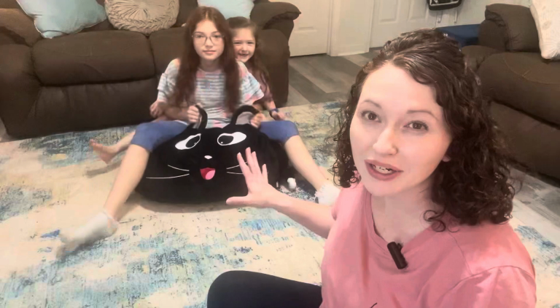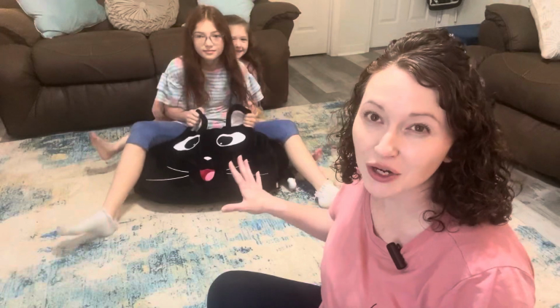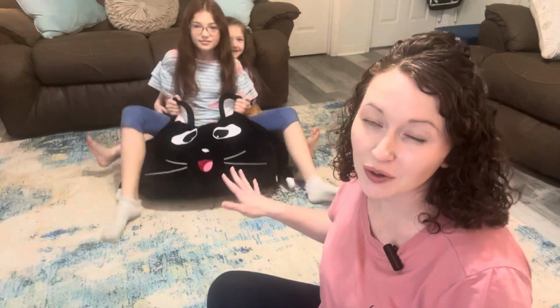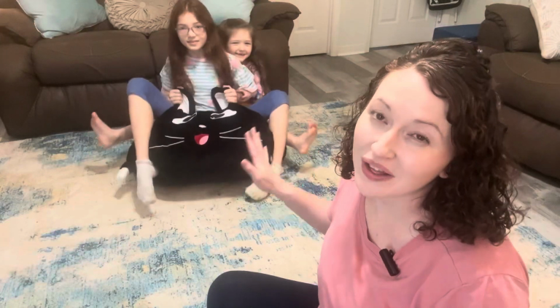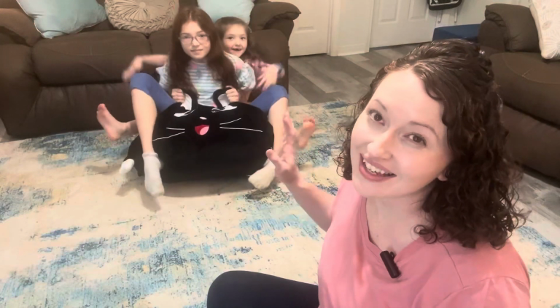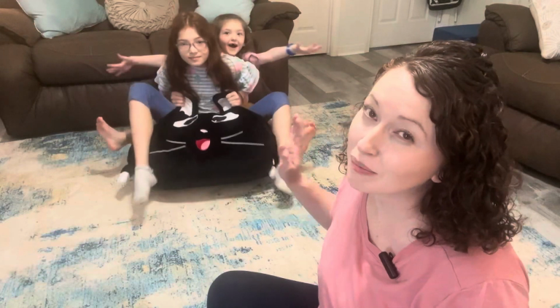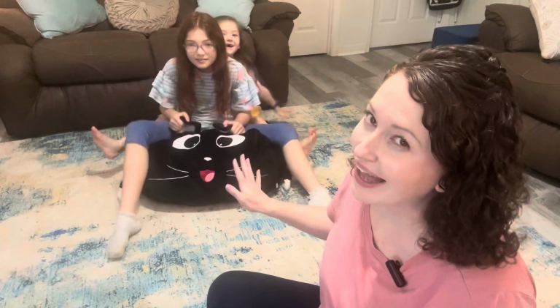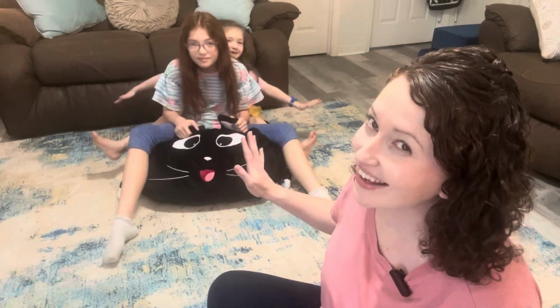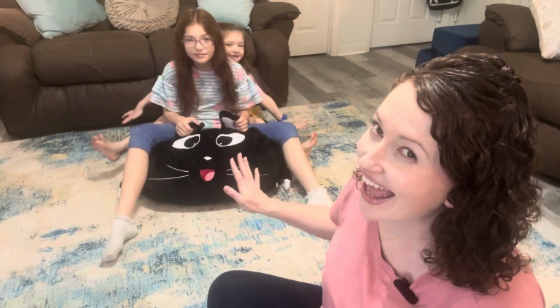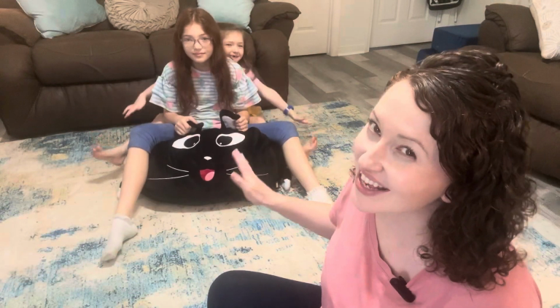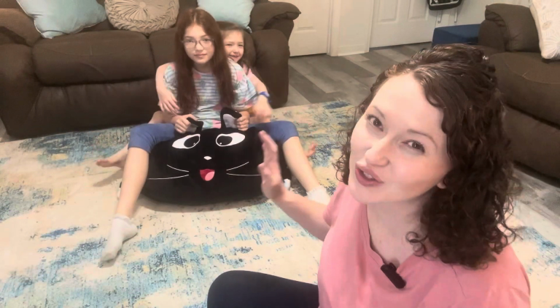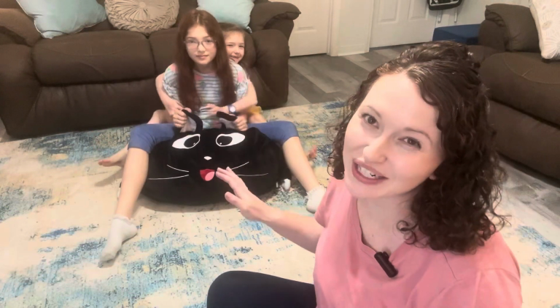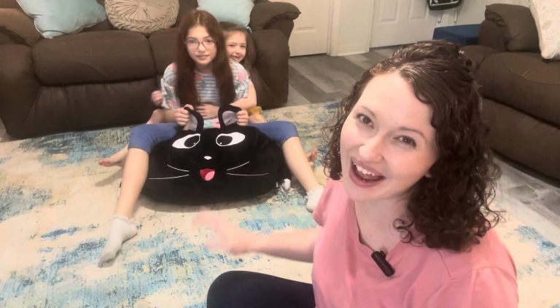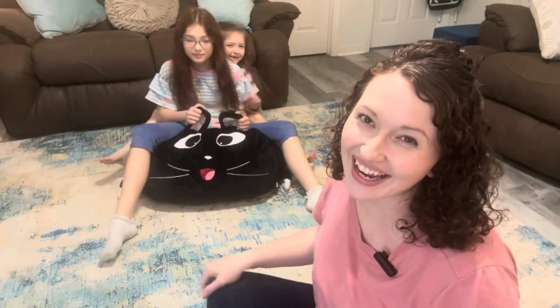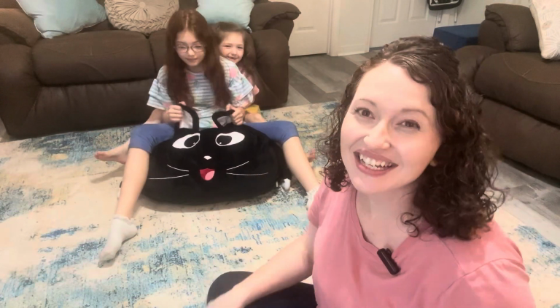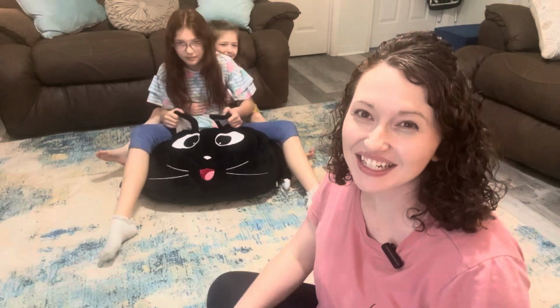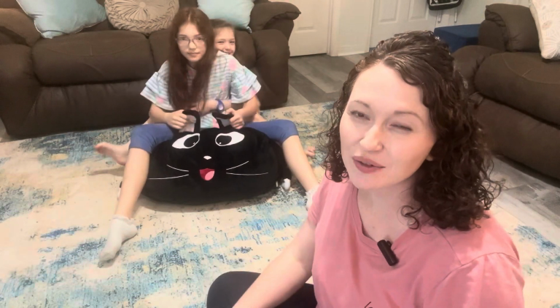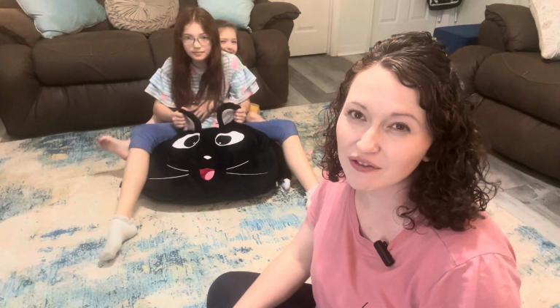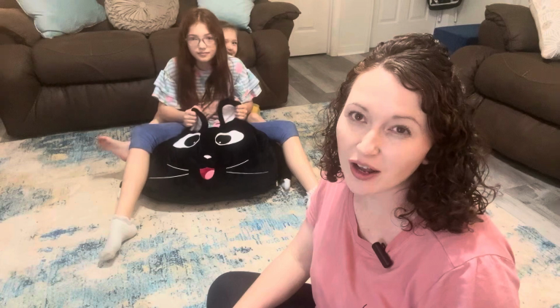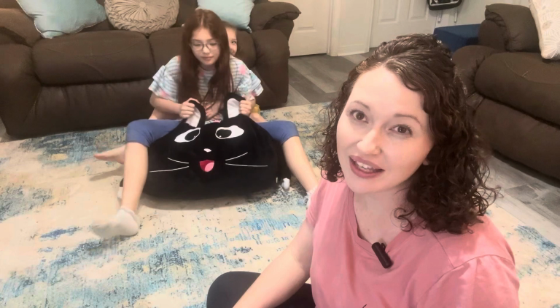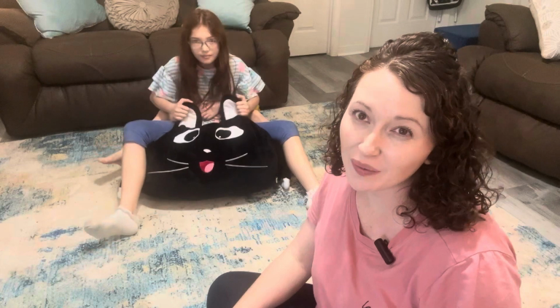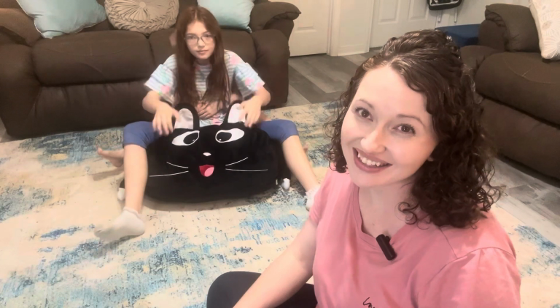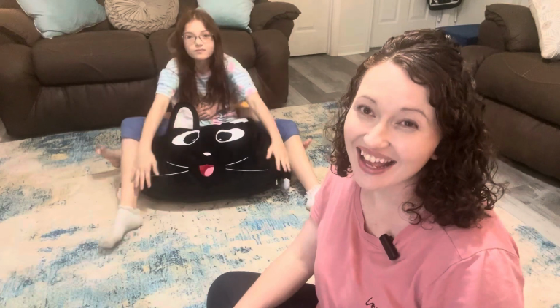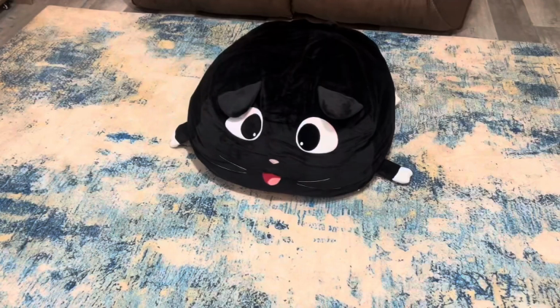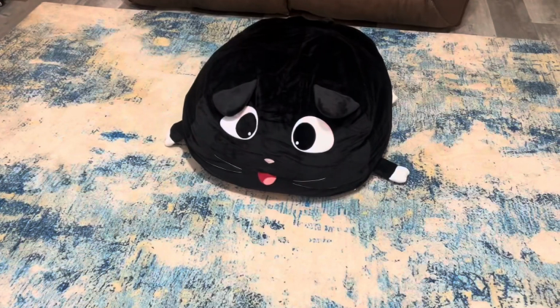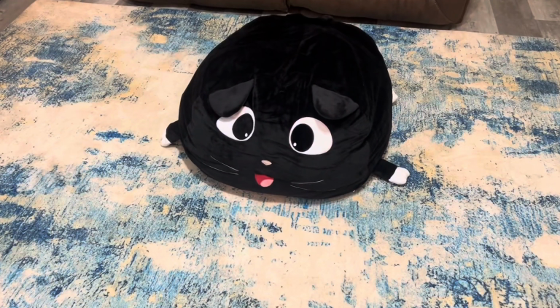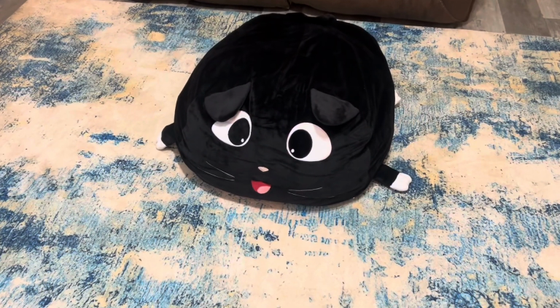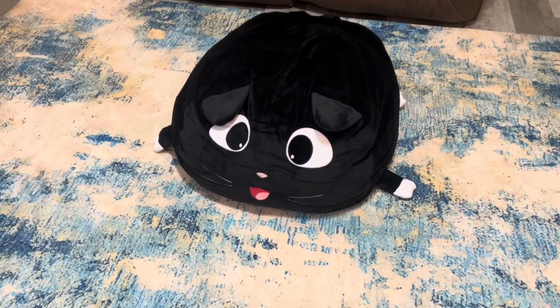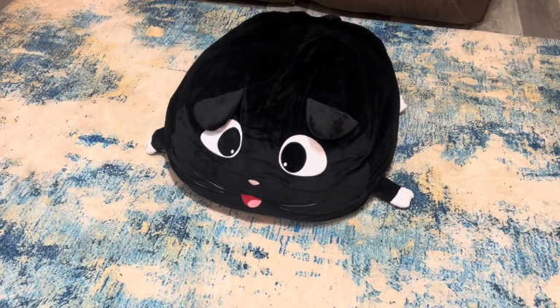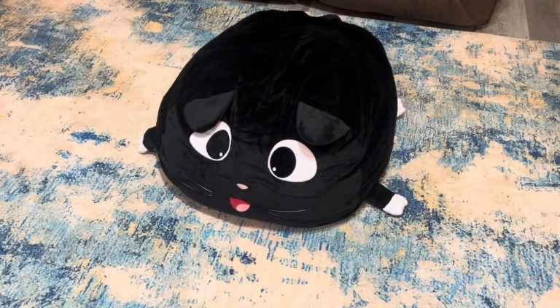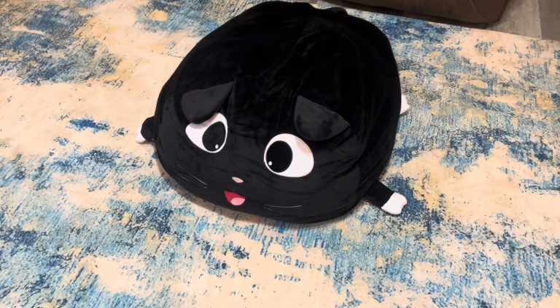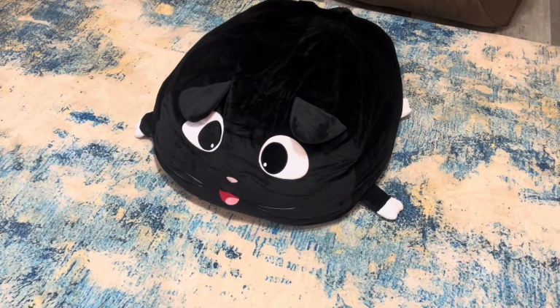We want to show you this black cat storage bag sent to us from Yen Wes. It's made out of velvet — it's super soft.